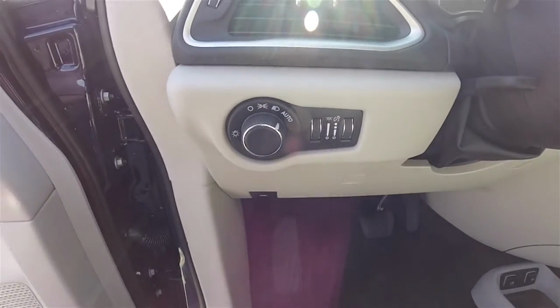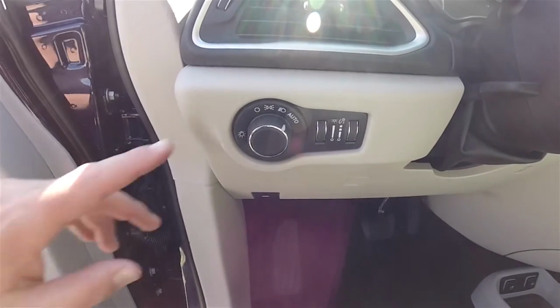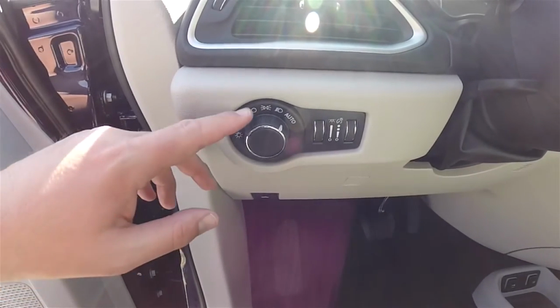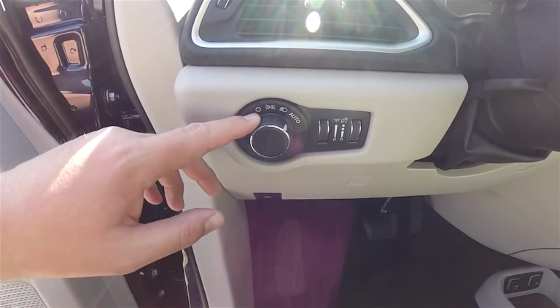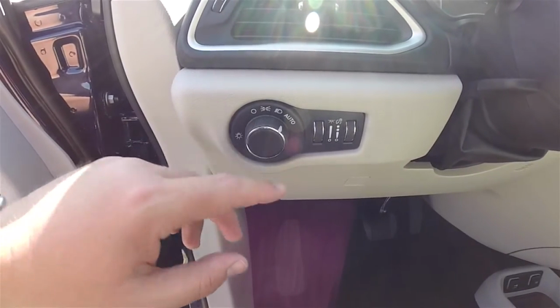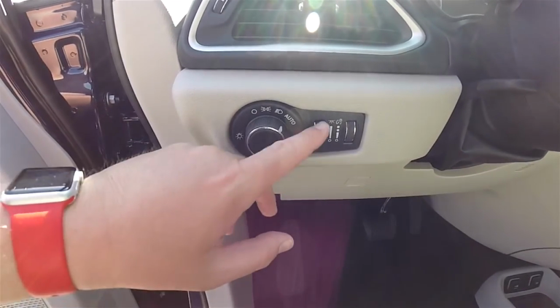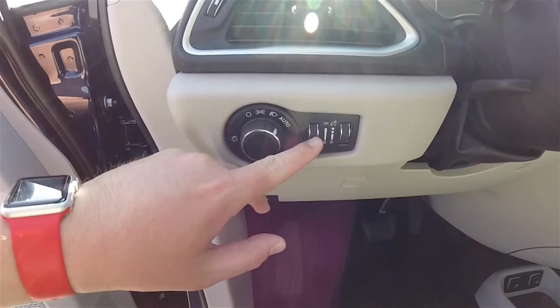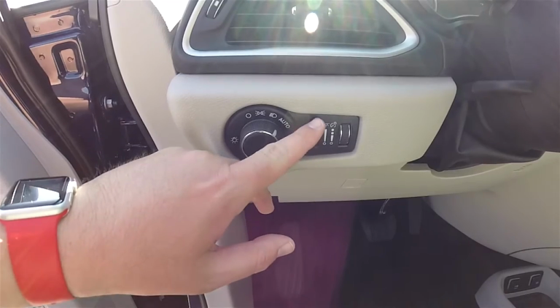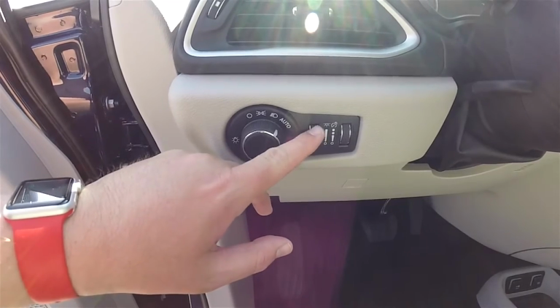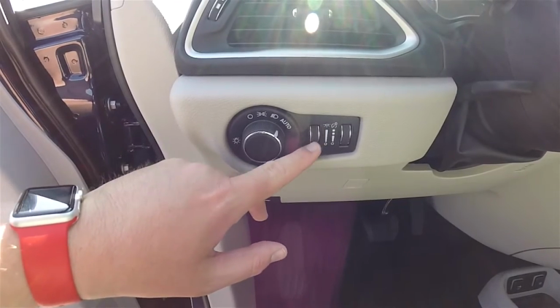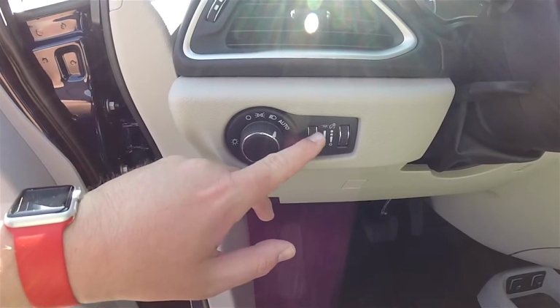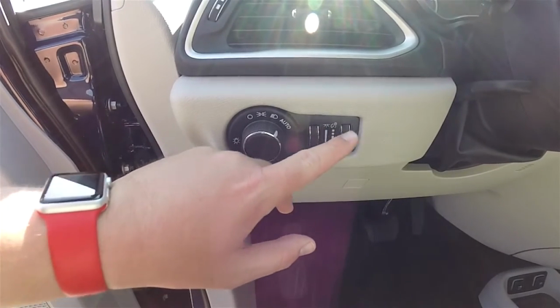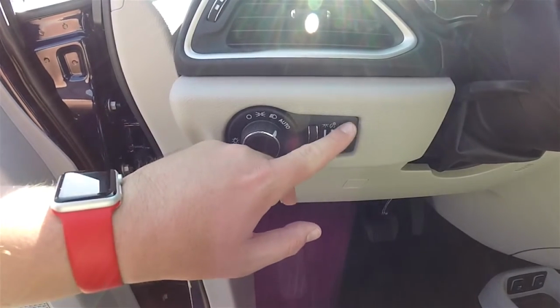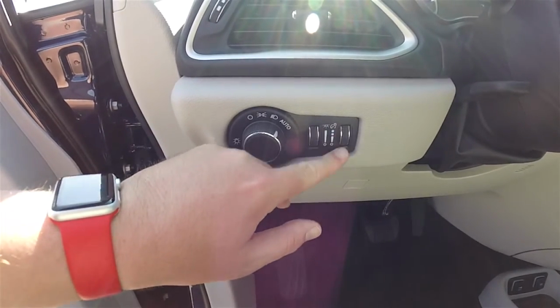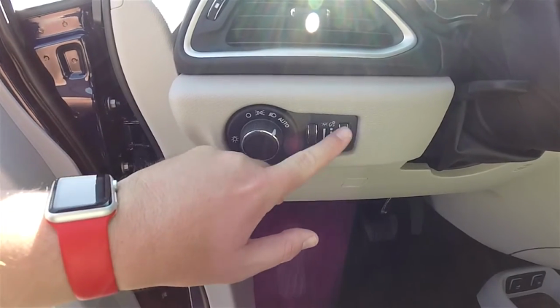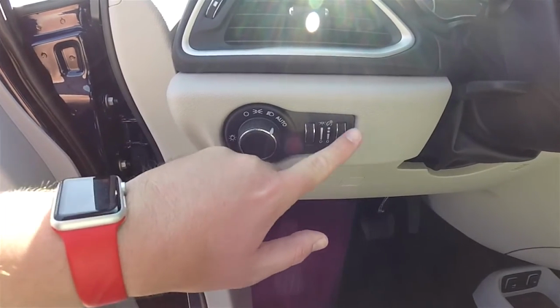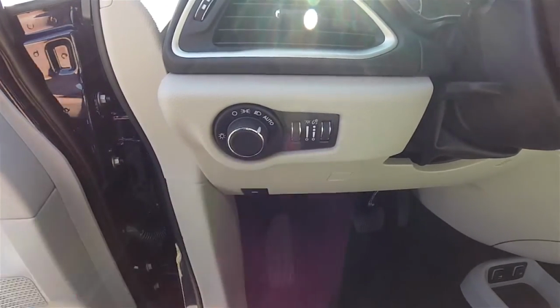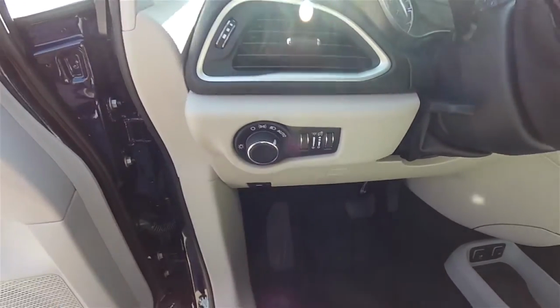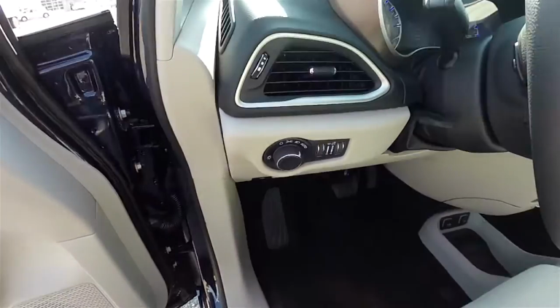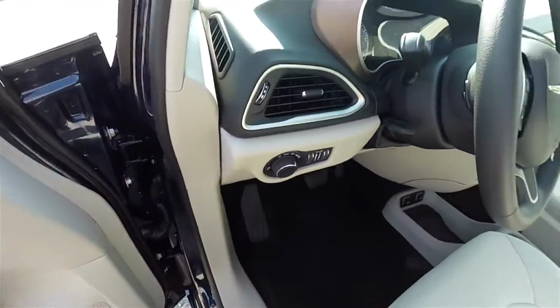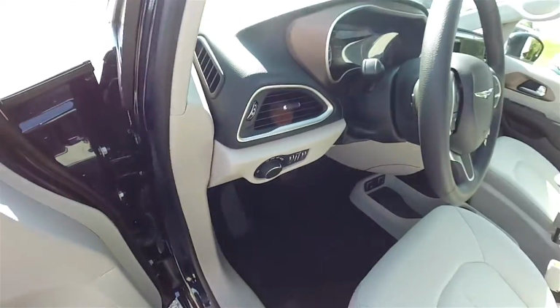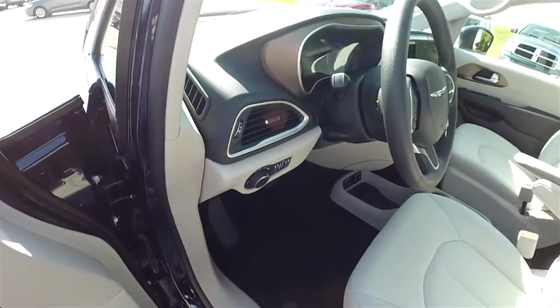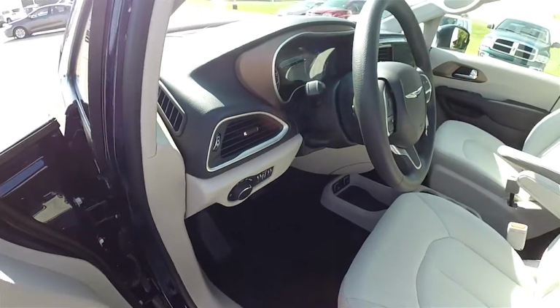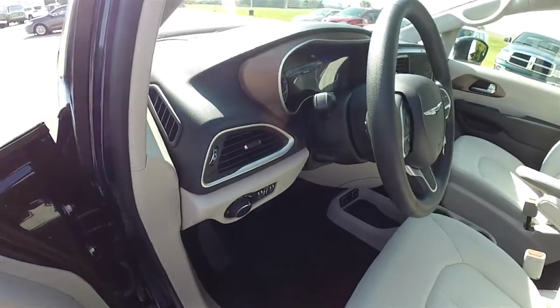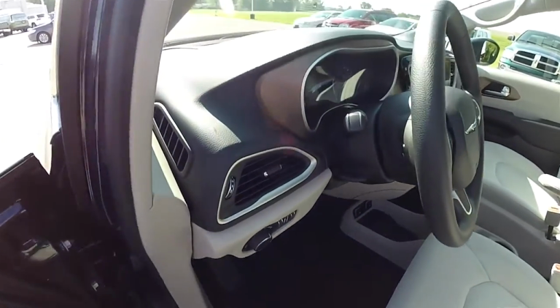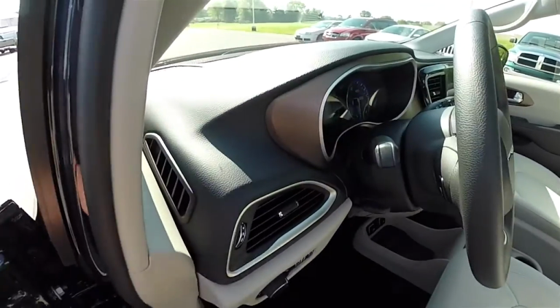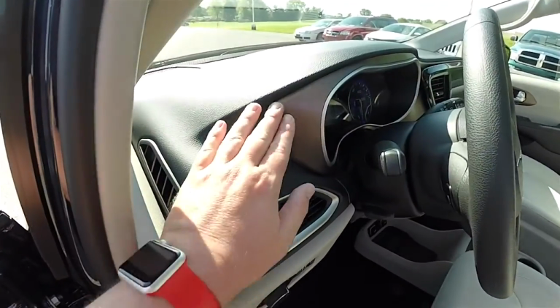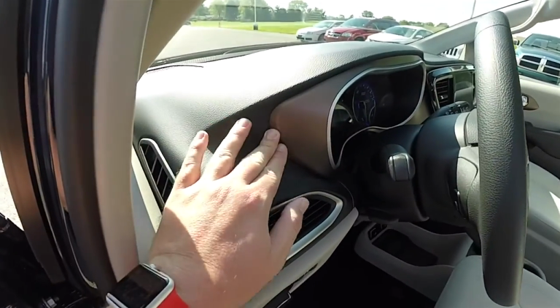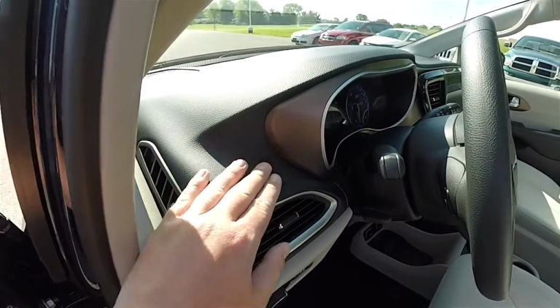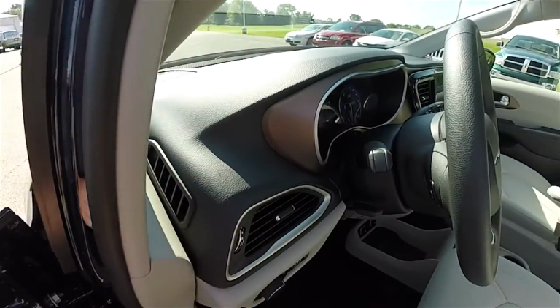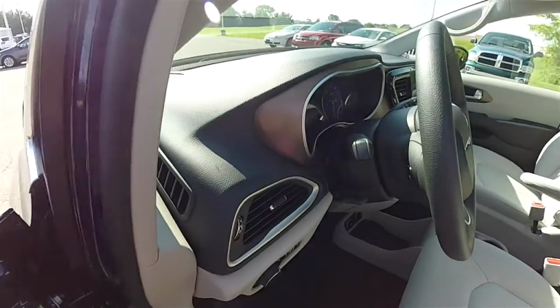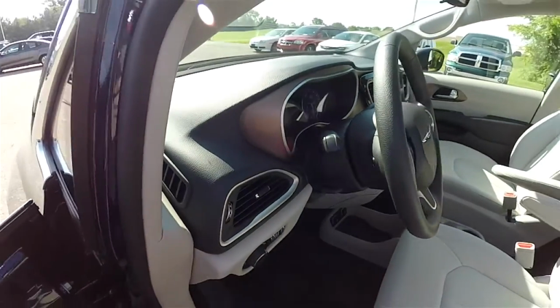Controls for your automatic headlamp. Also have your panel dim and ambient light dim. Tilt and telescoping steering wheel. Mineral shiitake accents on the instrument bezel.